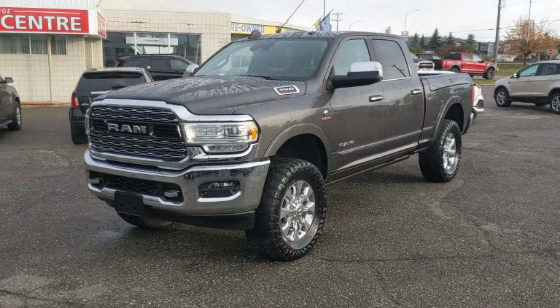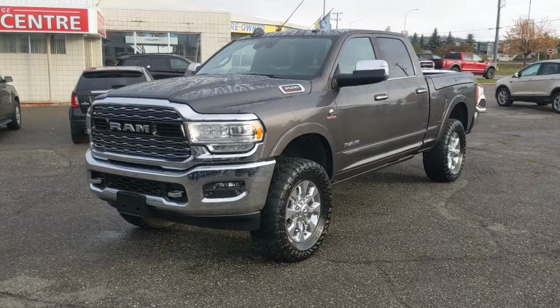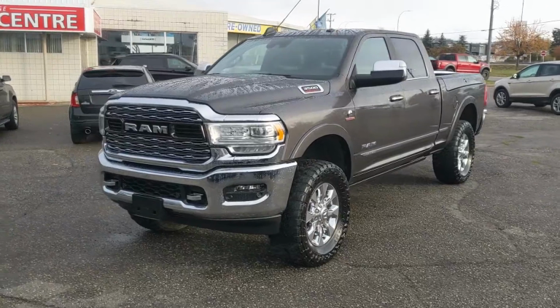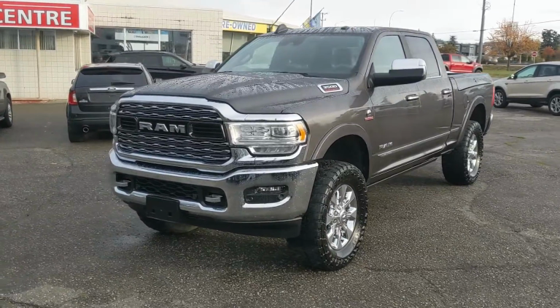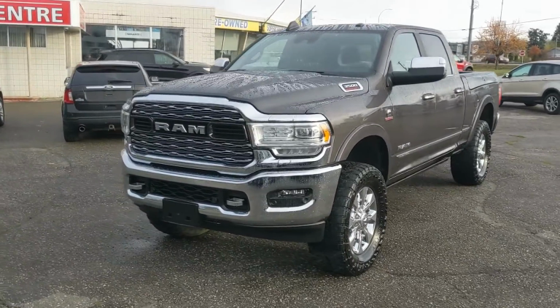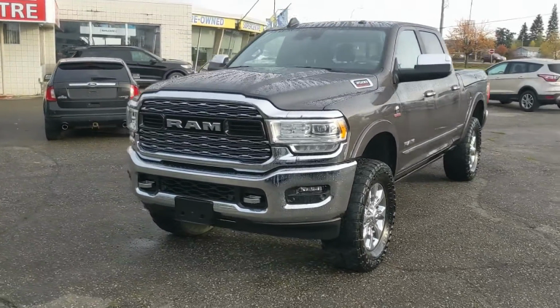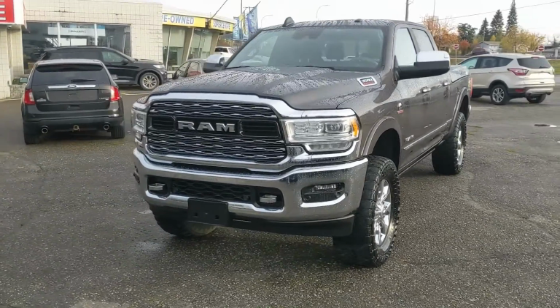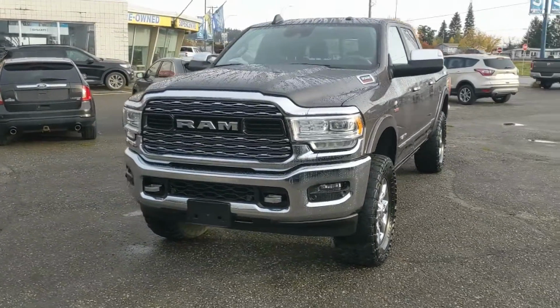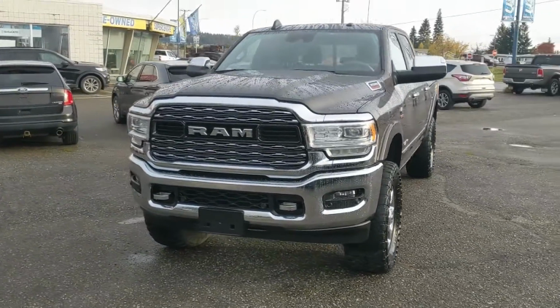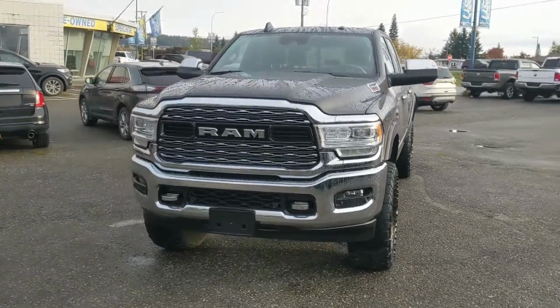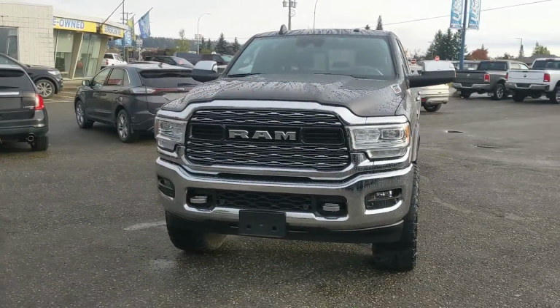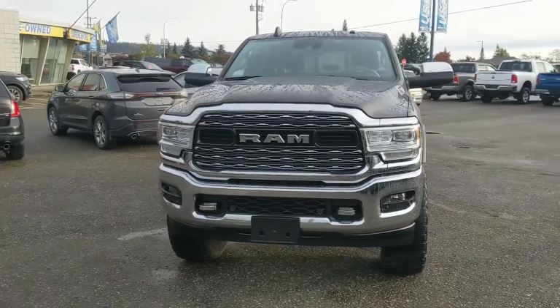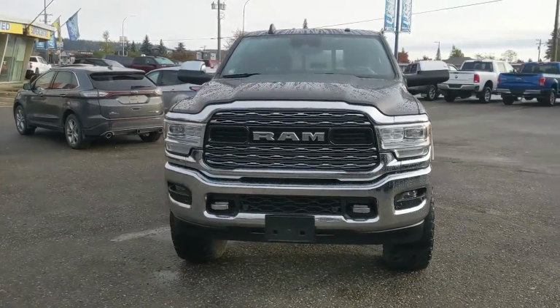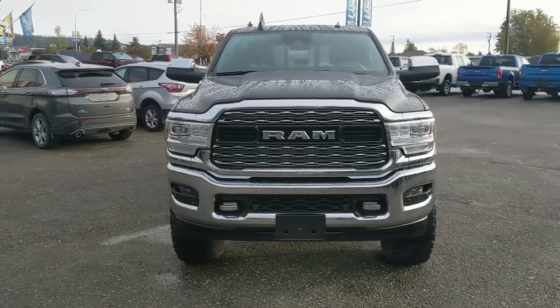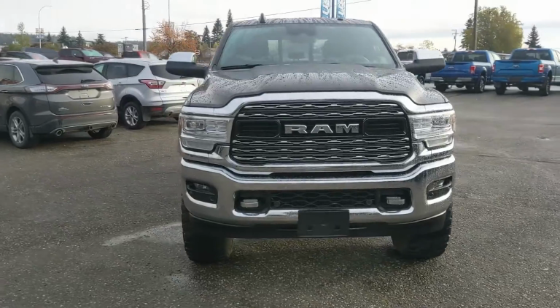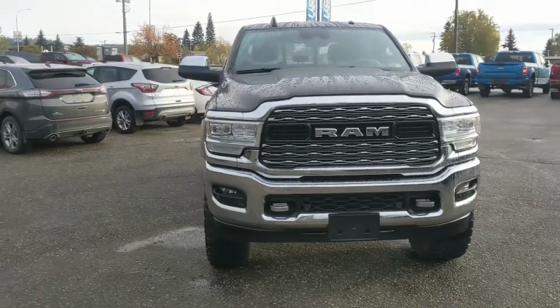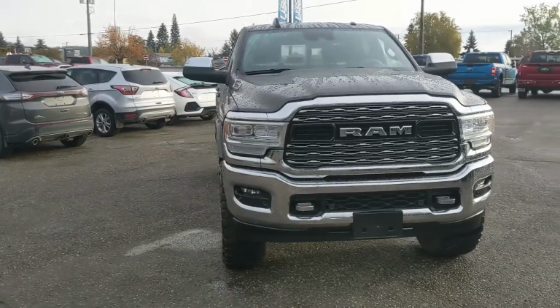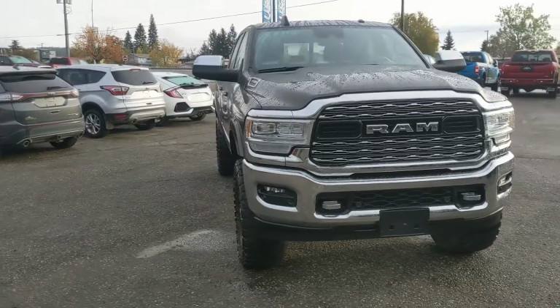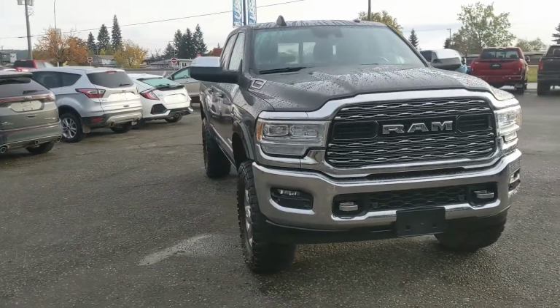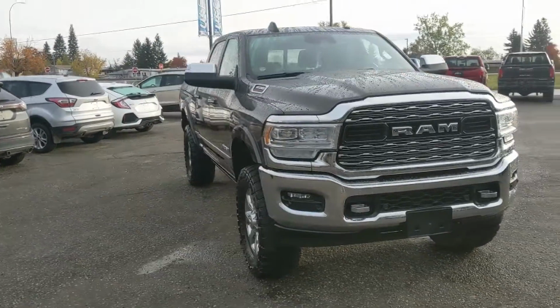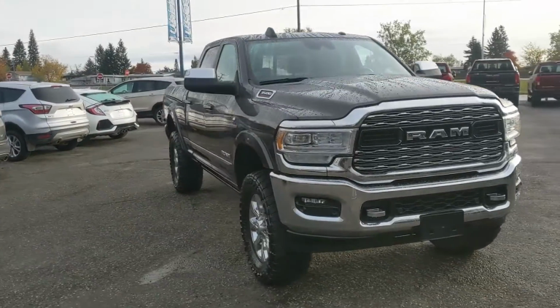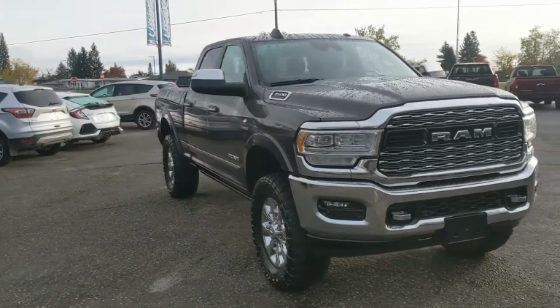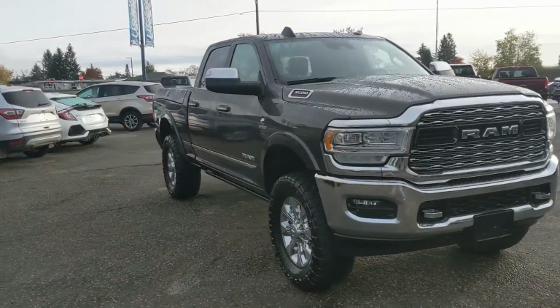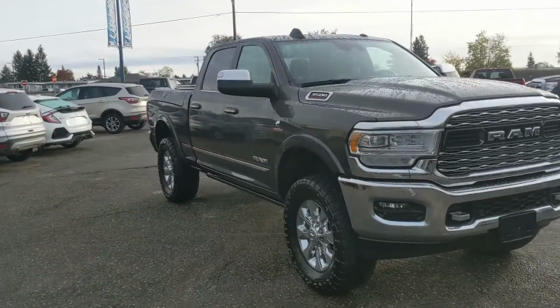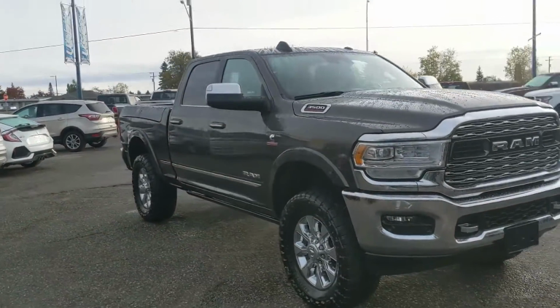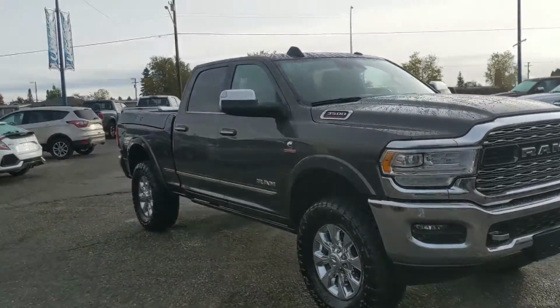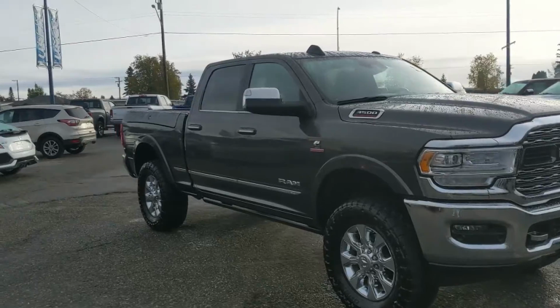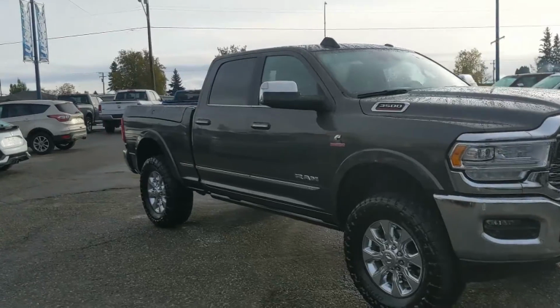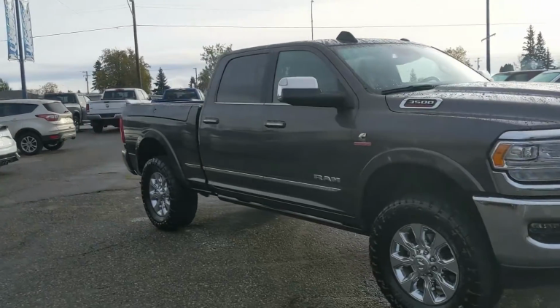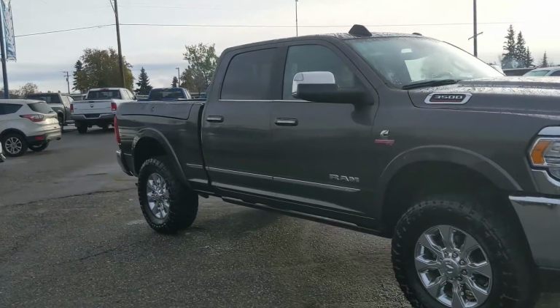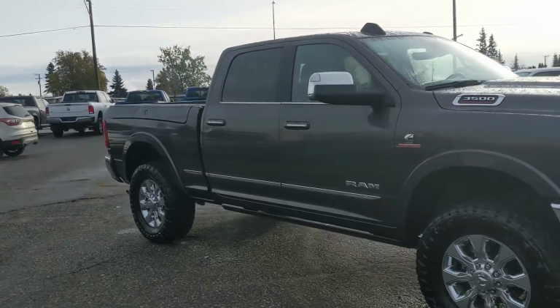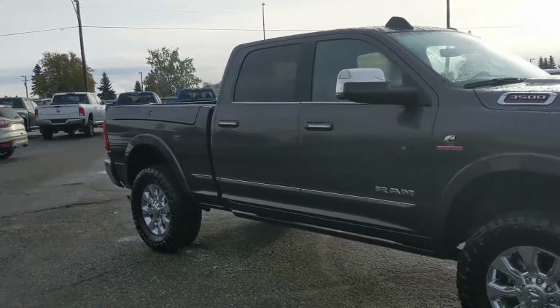Hello, this is Eric at the Prince Edward Ford Pre-owned Supercenter and we're taking a look at the 2019 Ram 3500 in a limited trim, powered by a 6.7 liter Cummins turbo diesel inline 6, providing you with plenty of power for towing, hauling, and 4x4ing.